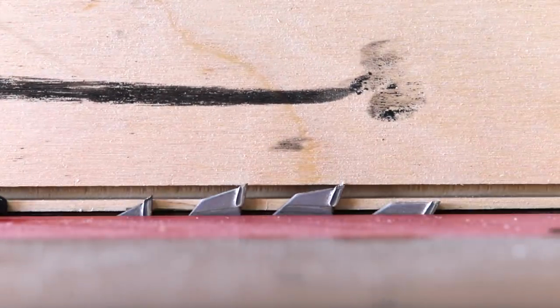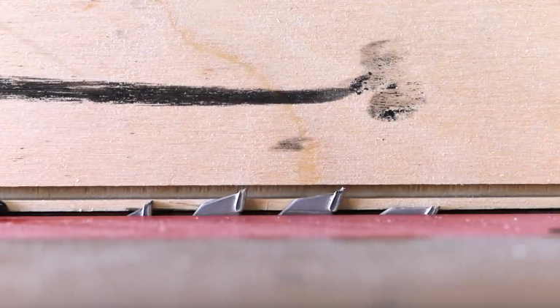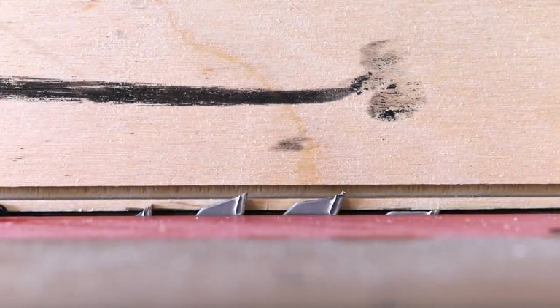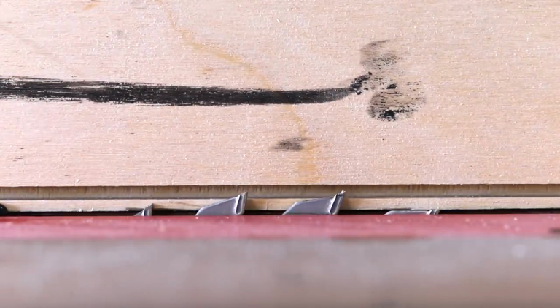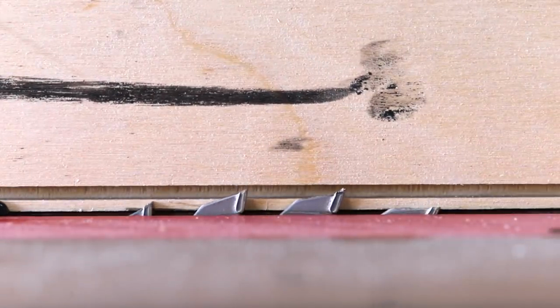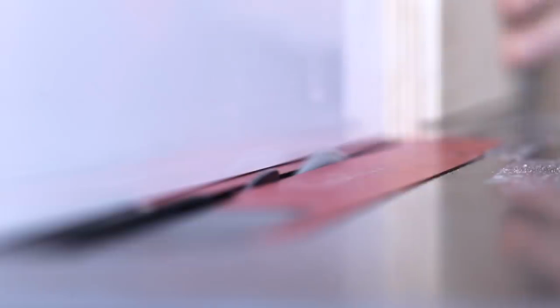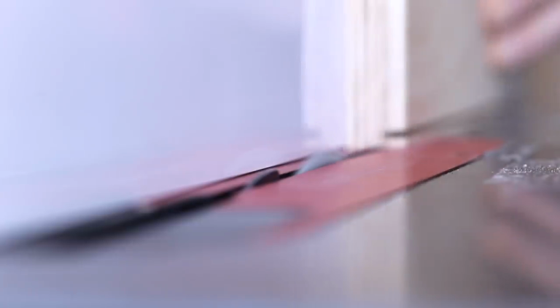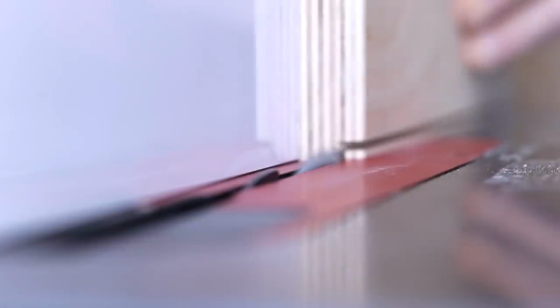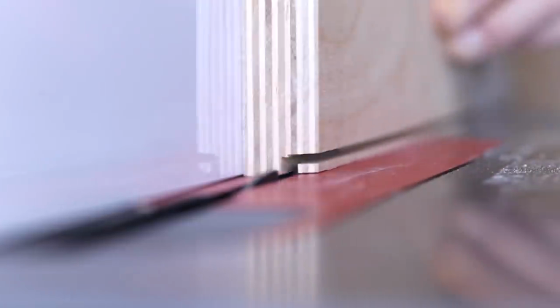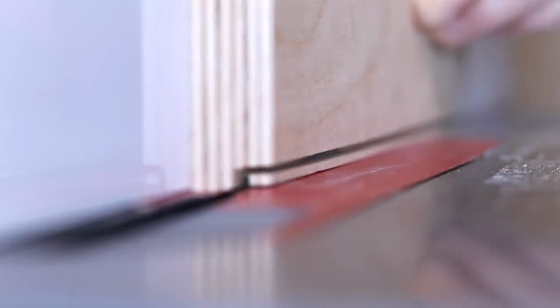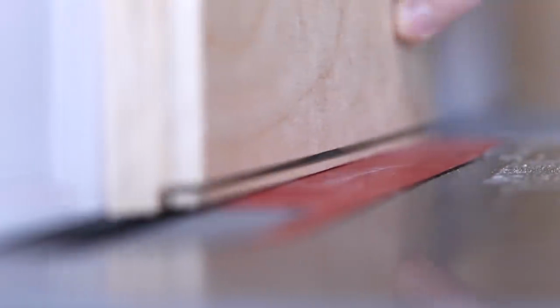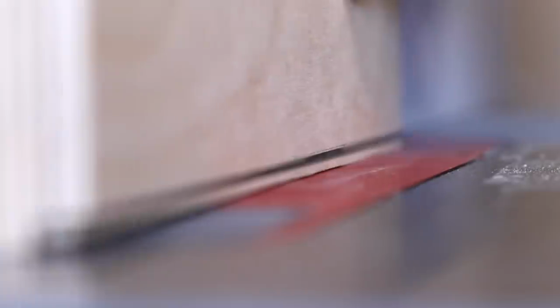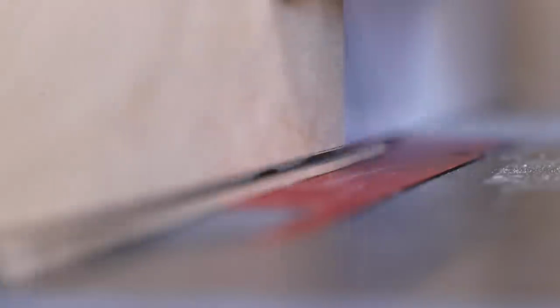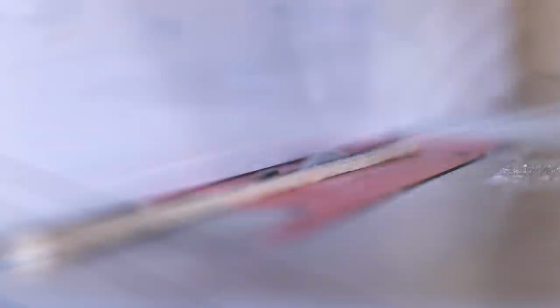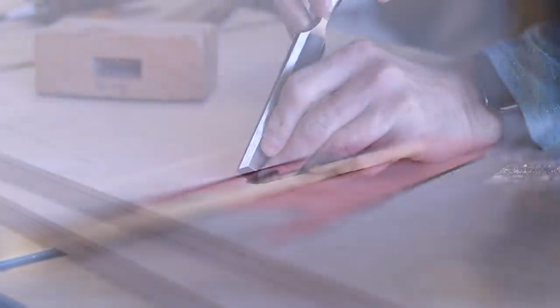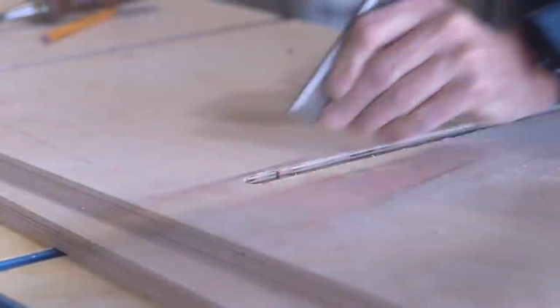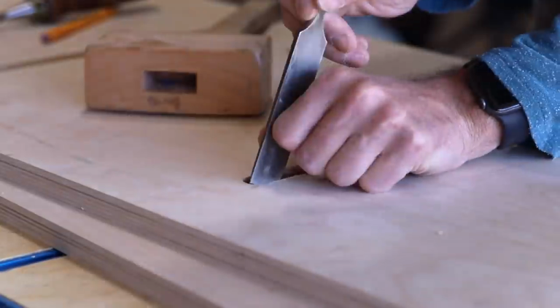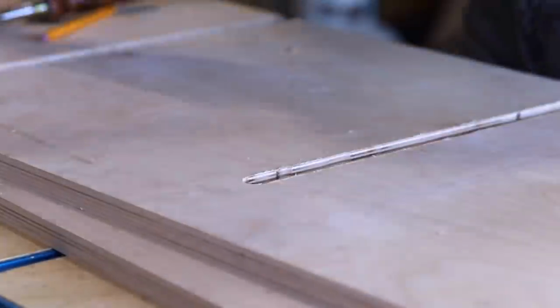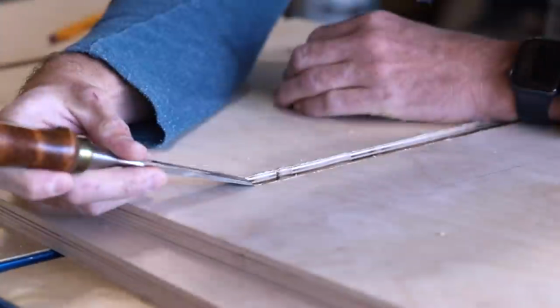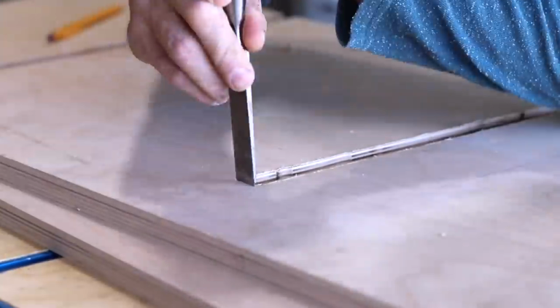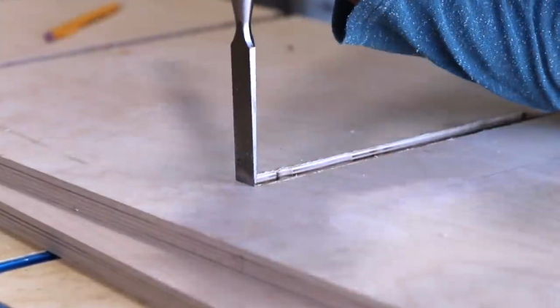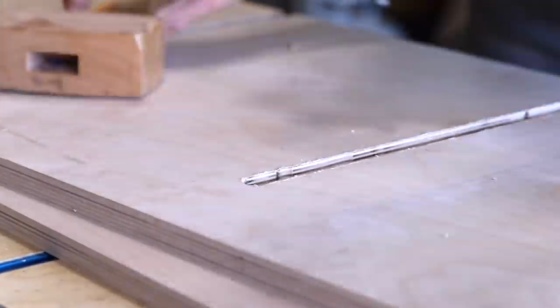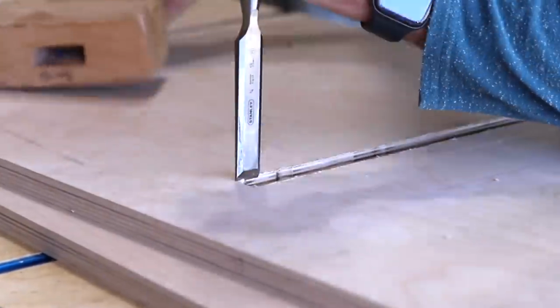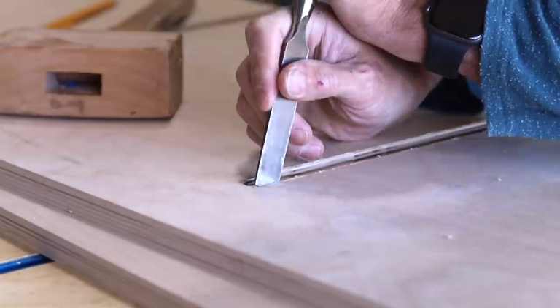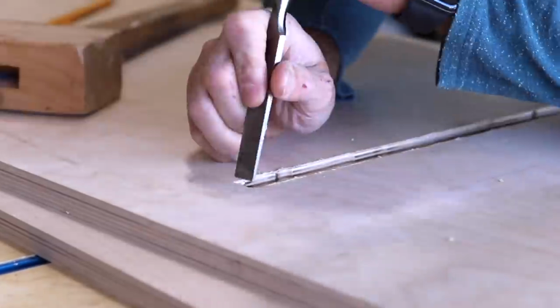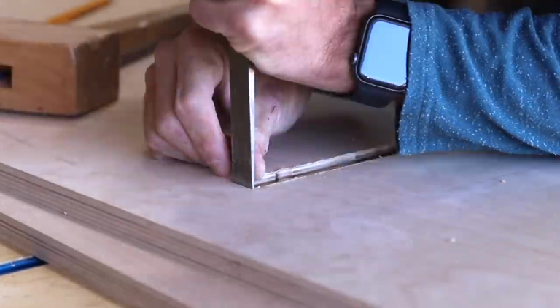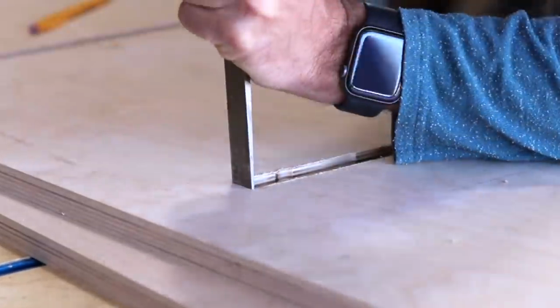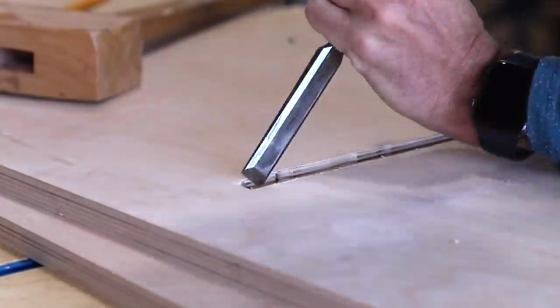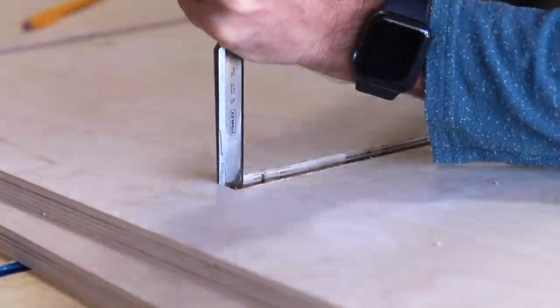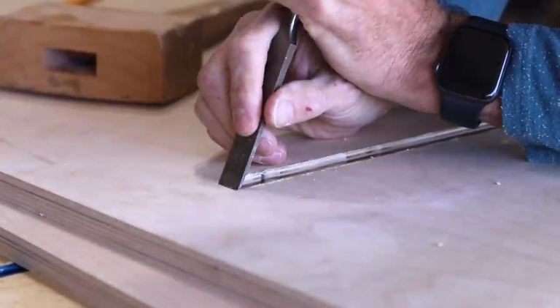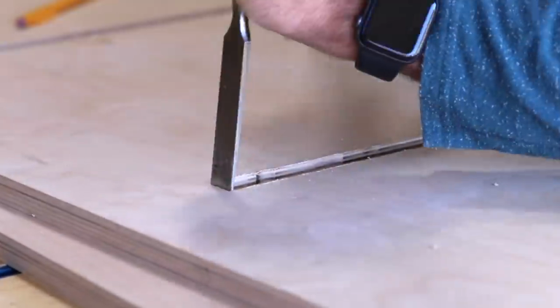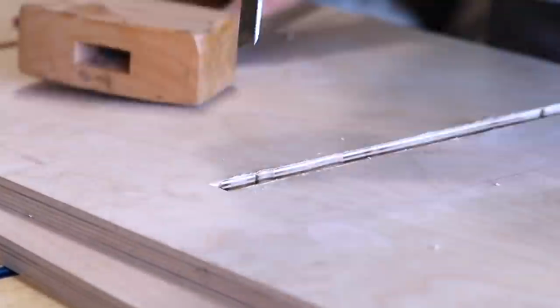Next up I'm cutting in the rabbet that's going to receive the quarter-inch back panel. The router bit leaves a bit of a radius where the dado stops, so I just used a chisel to square those up.